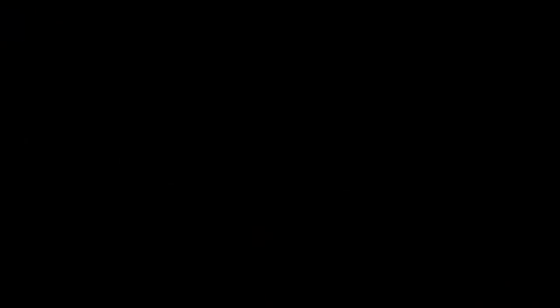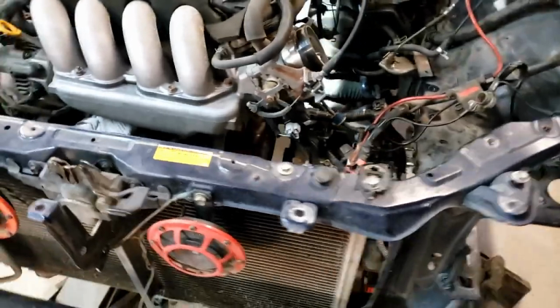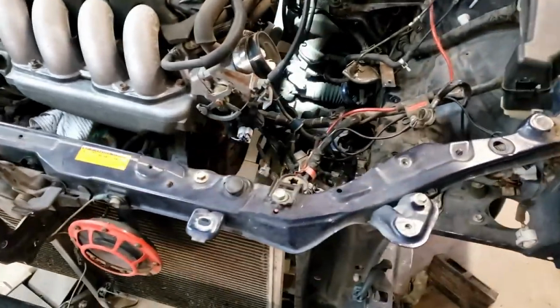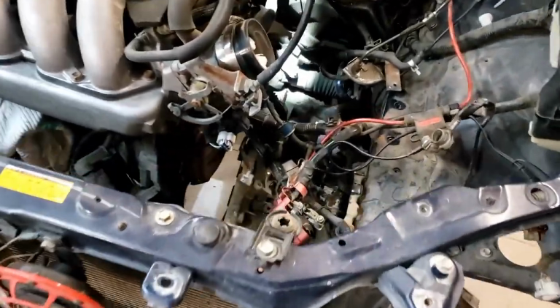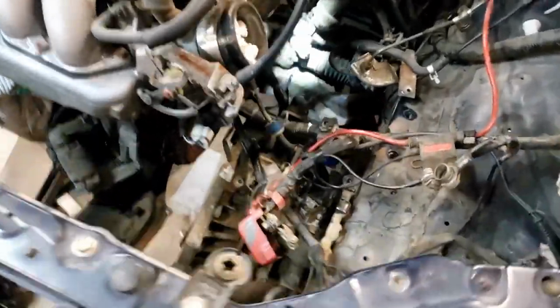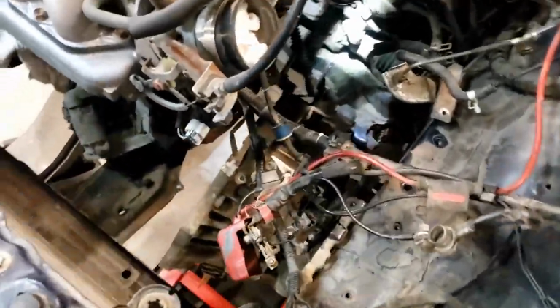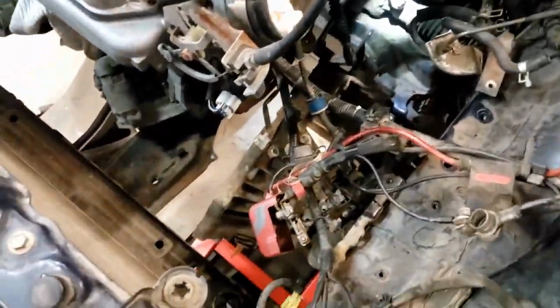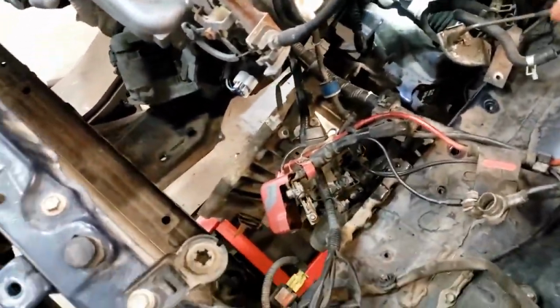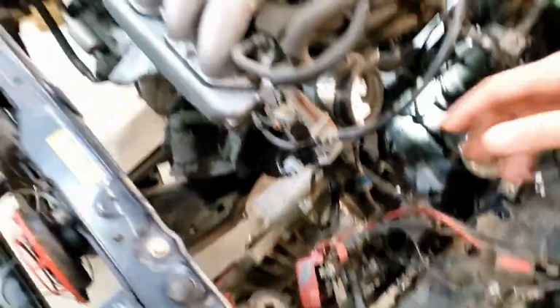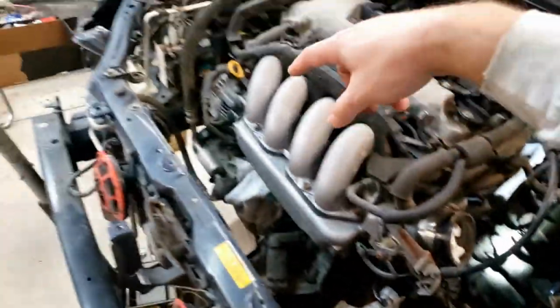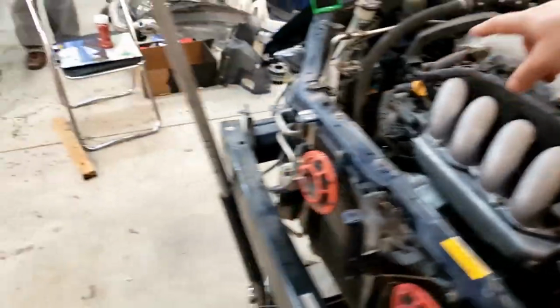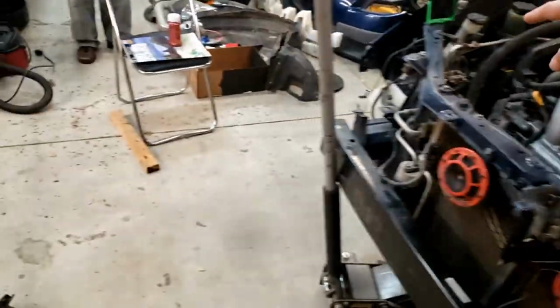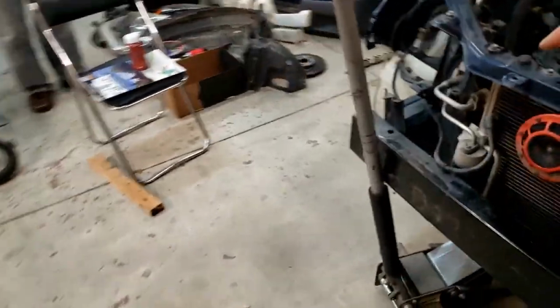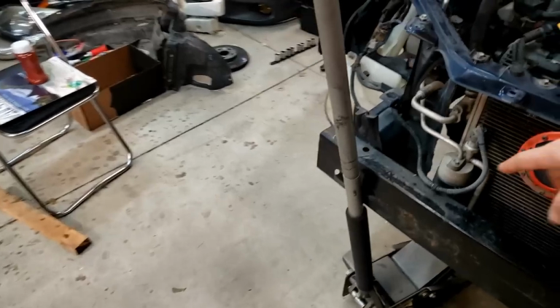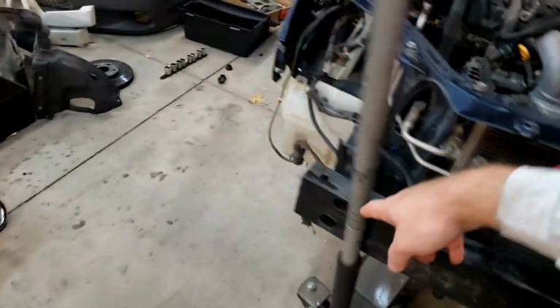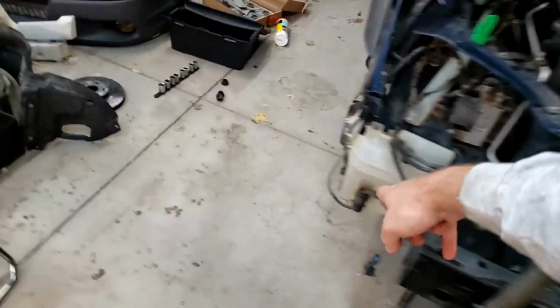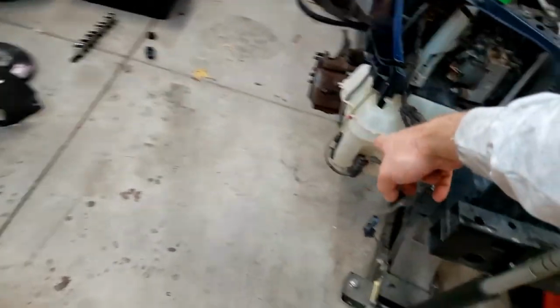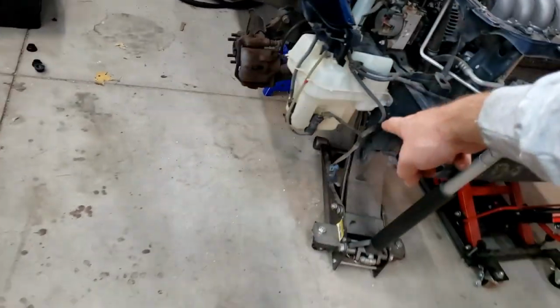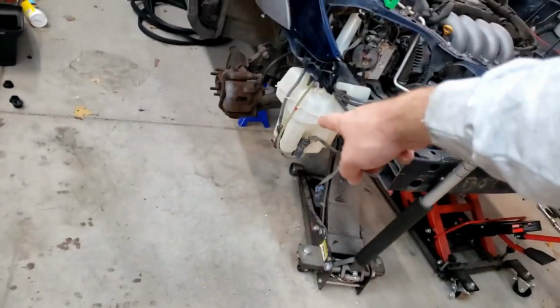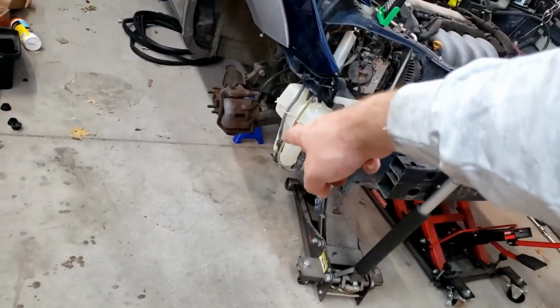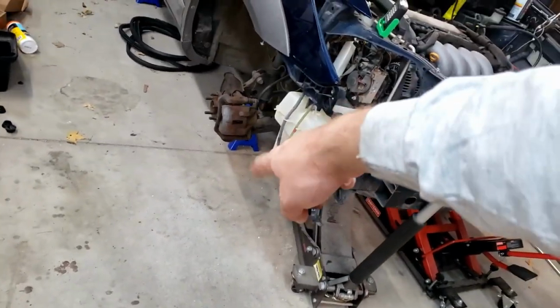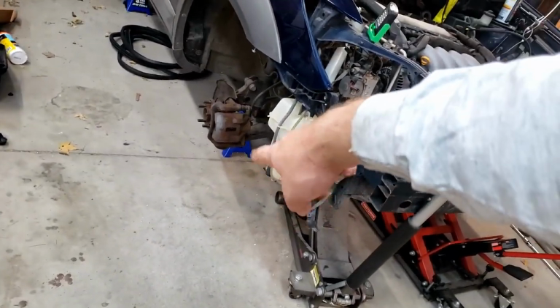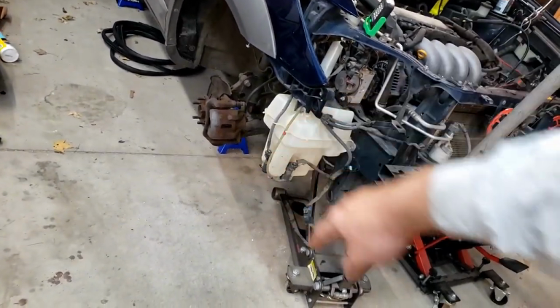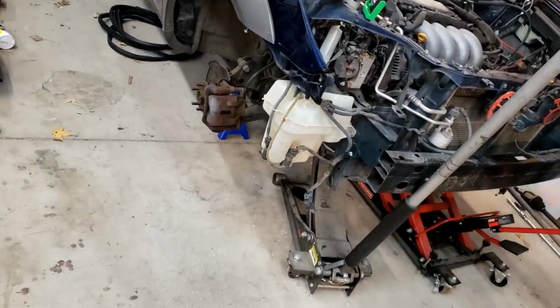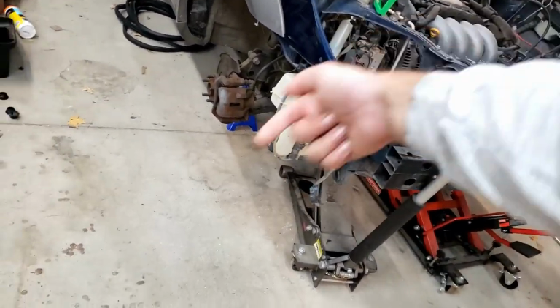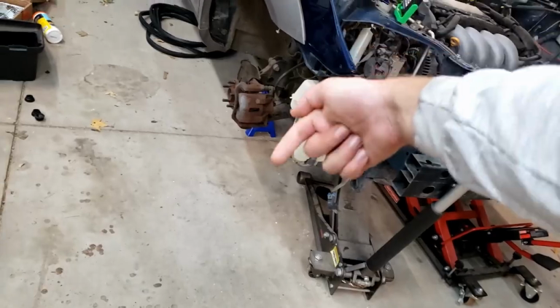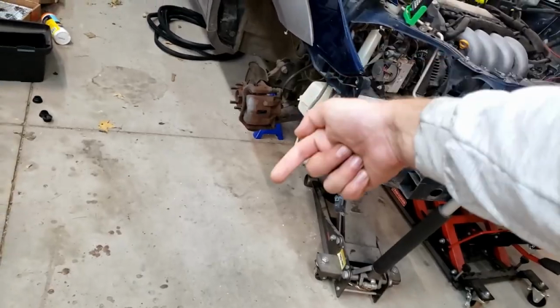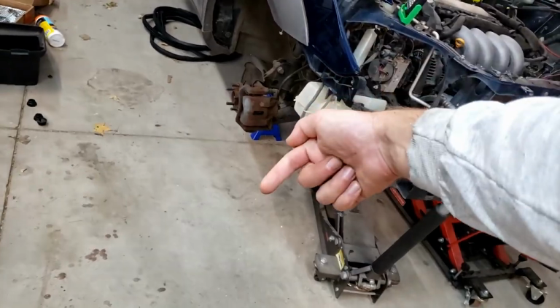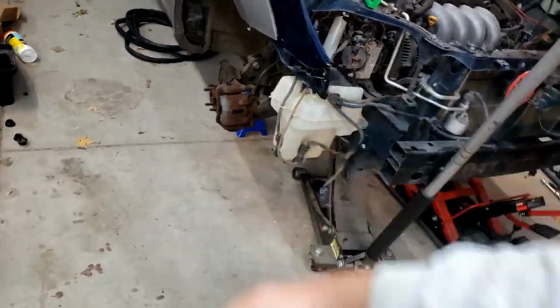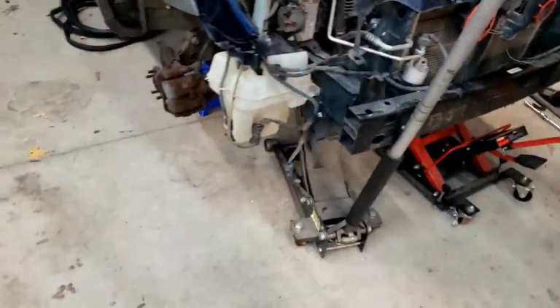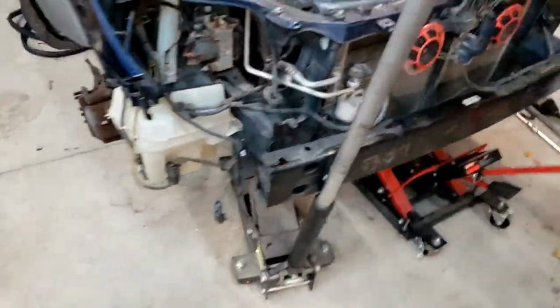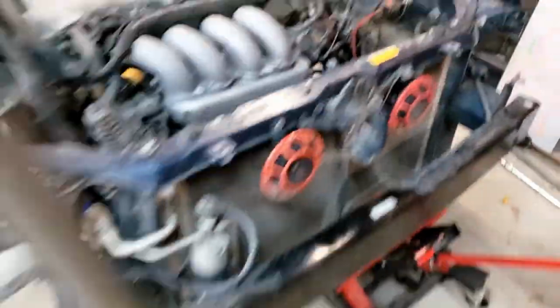I don't know why the hyperlapse stopped filming at some point but you missed a nice little segment of me wriggling her out like a messed up shaved-headed caterpillar from in between the jack and the jack stand.